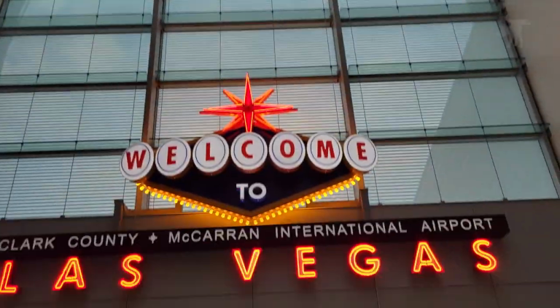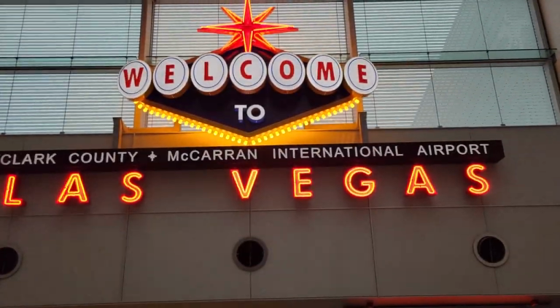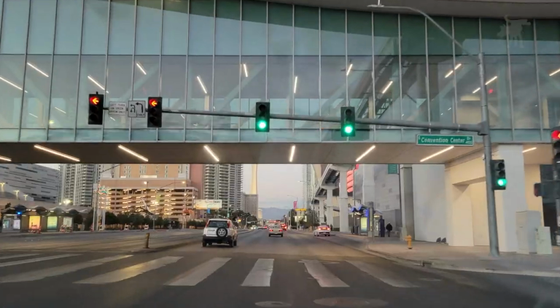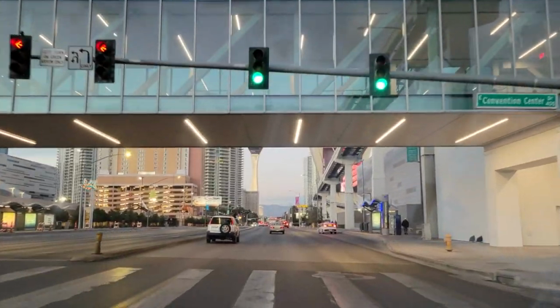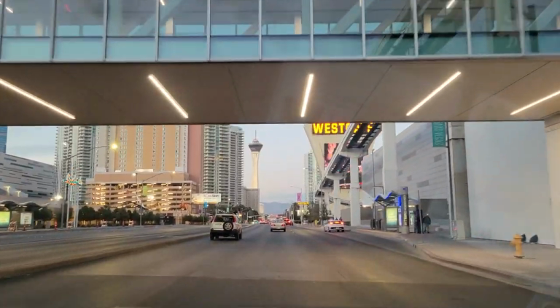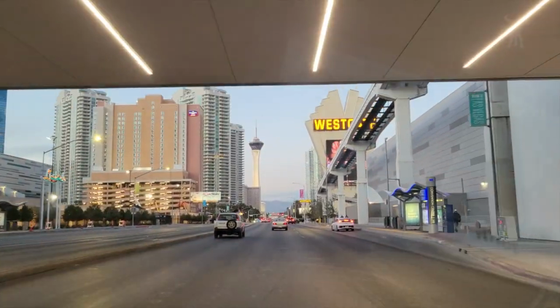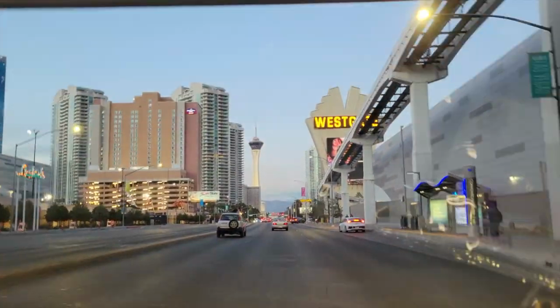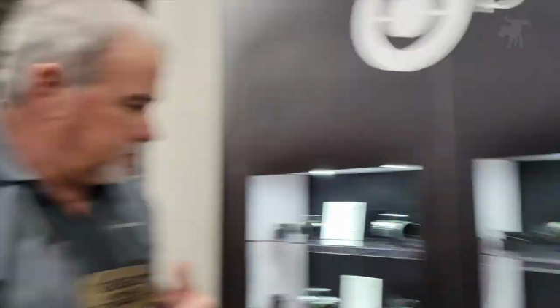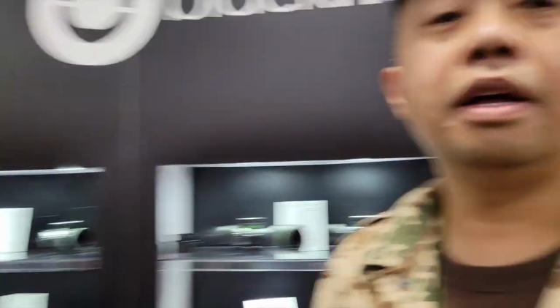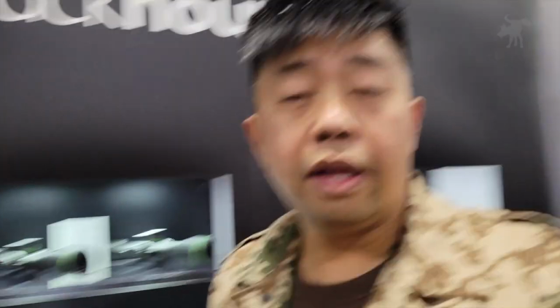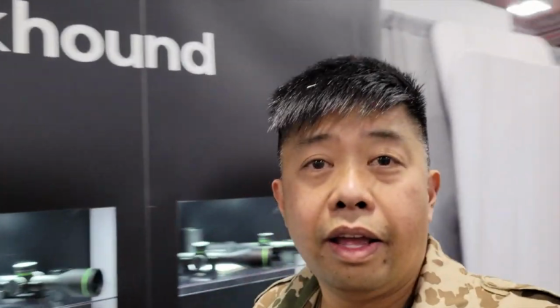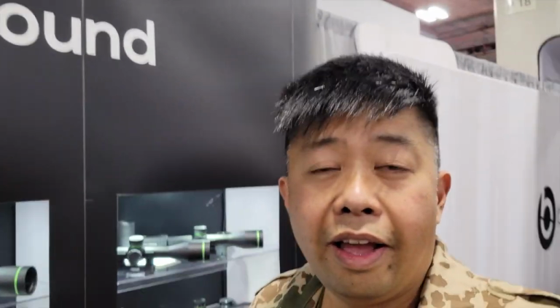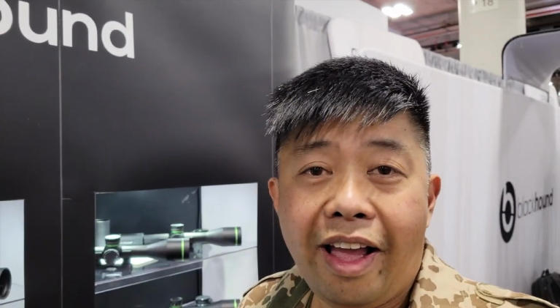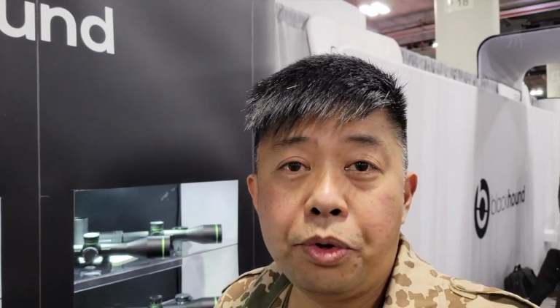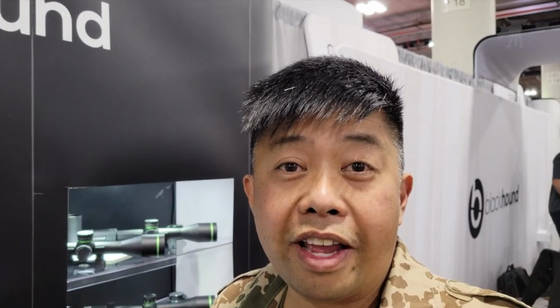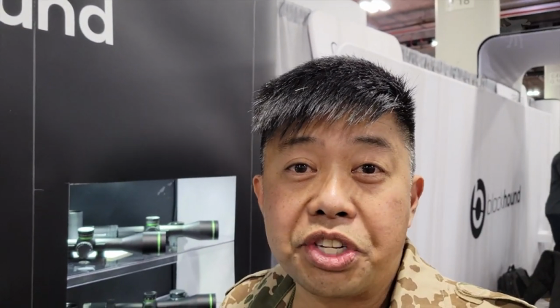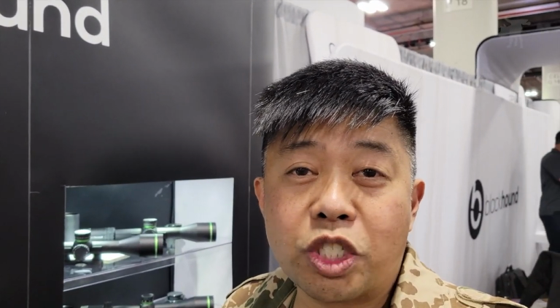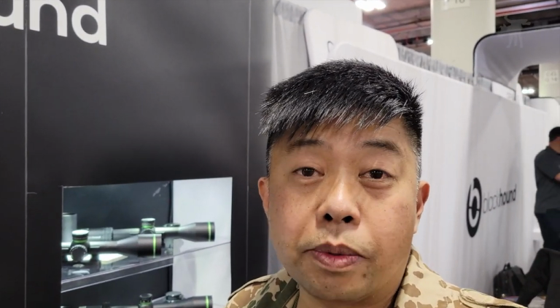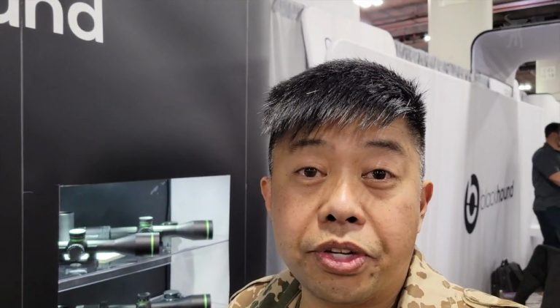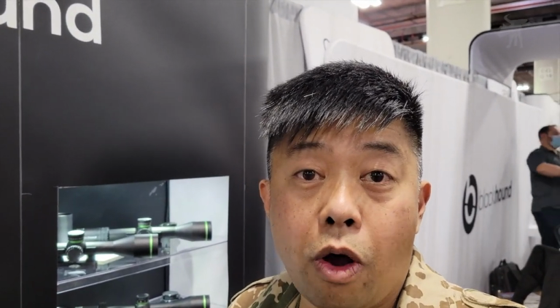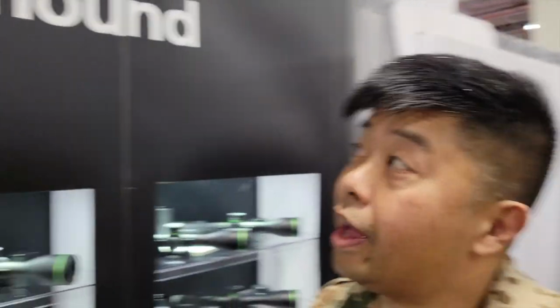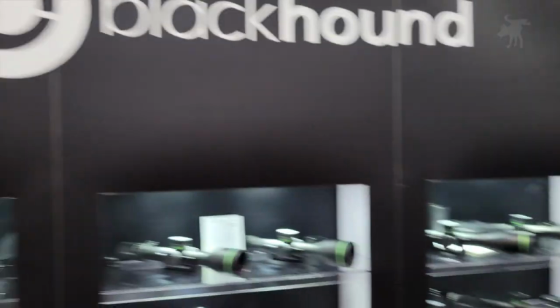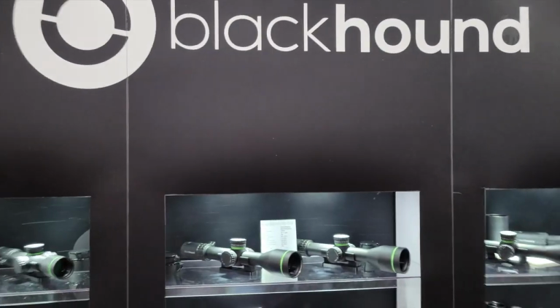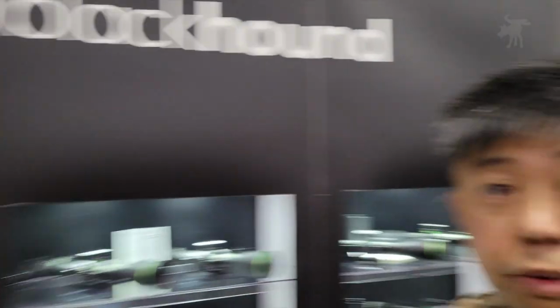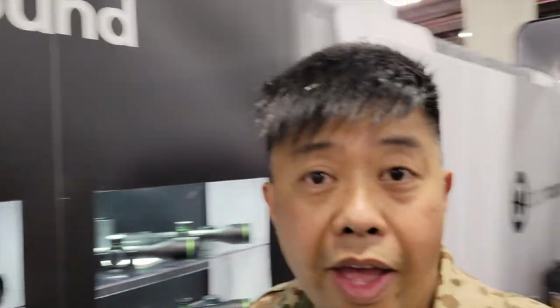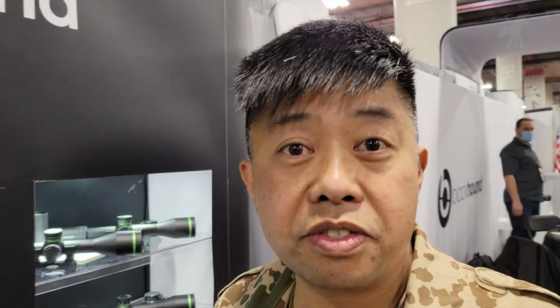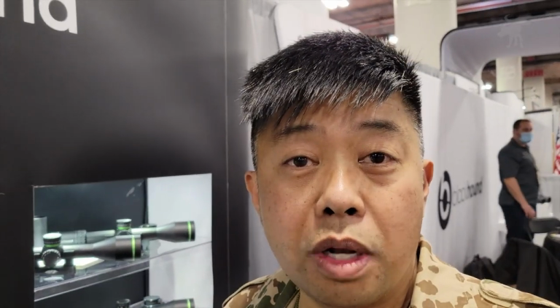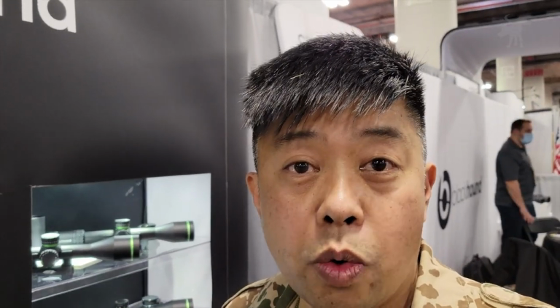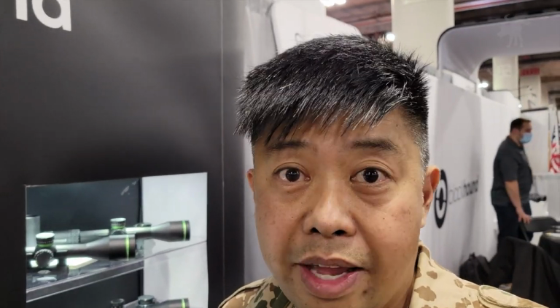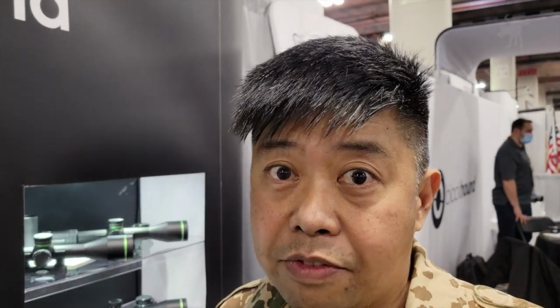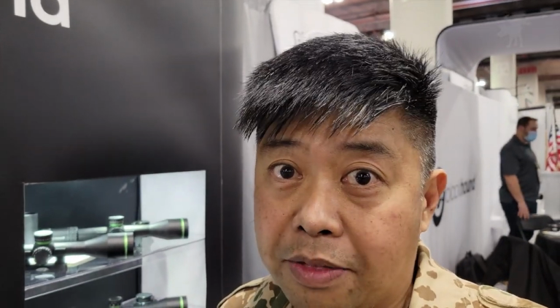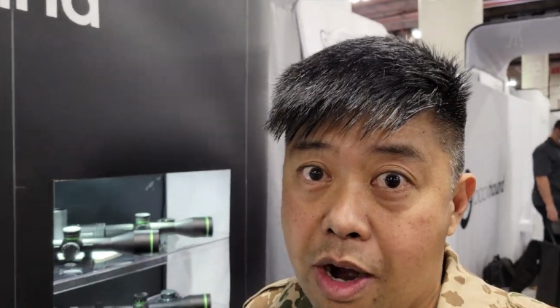We're visiting a small optics company that's producing some really high-value scopes. Moondog here. It's SHOT 2022 over at the Blackhound booth, and we're going to see what new toys they have coming out this year.